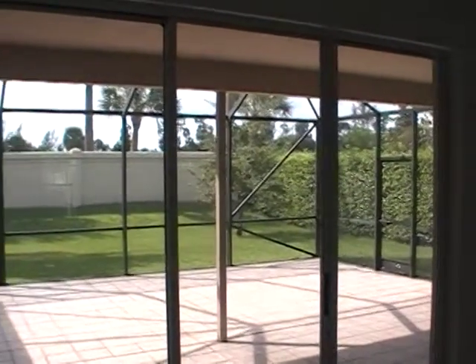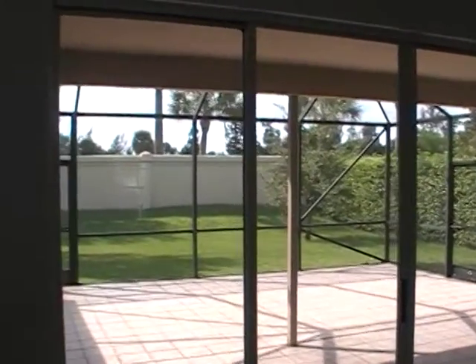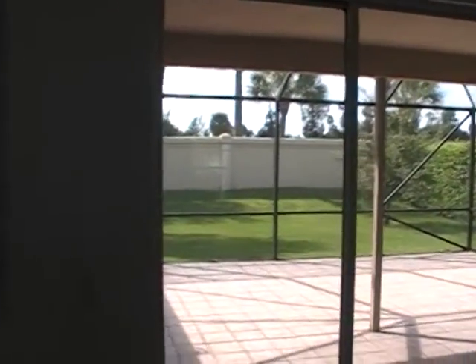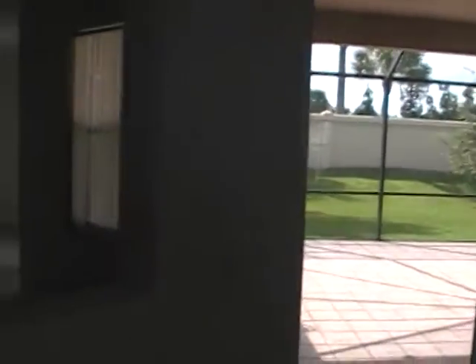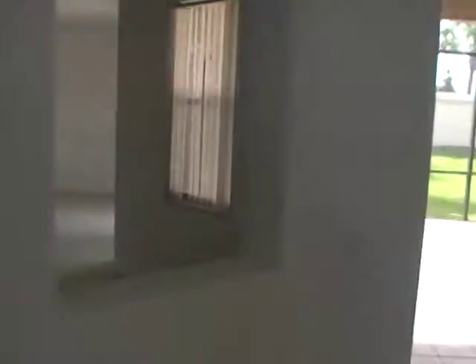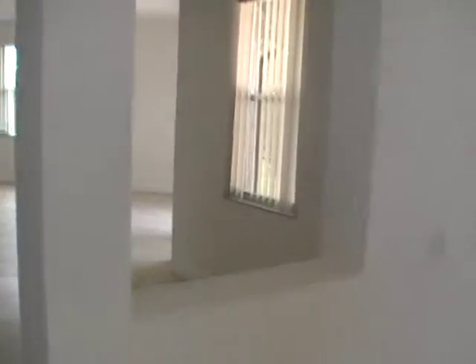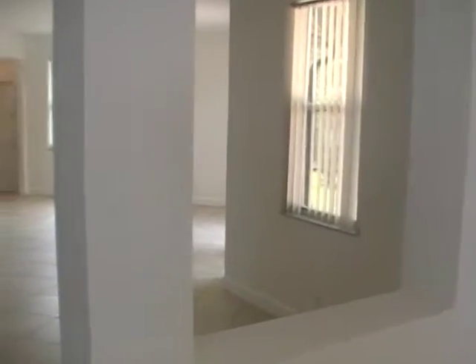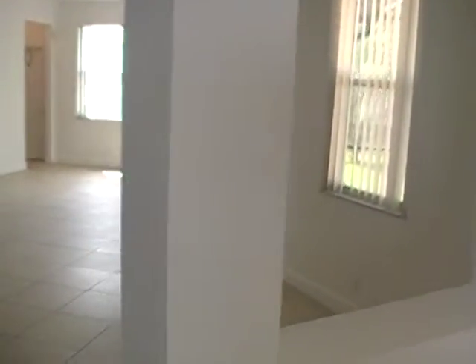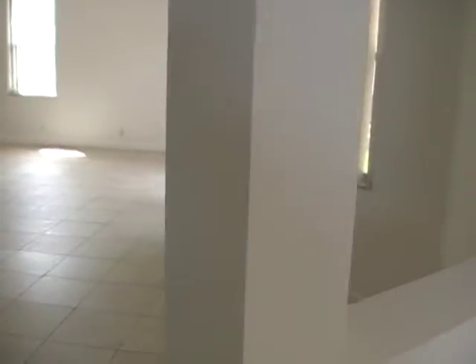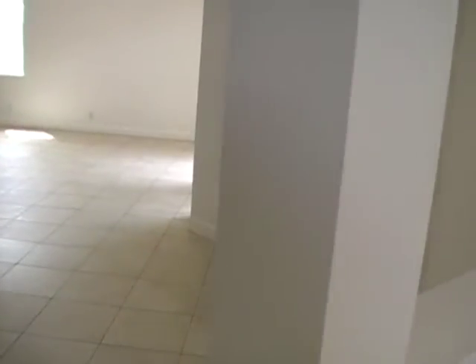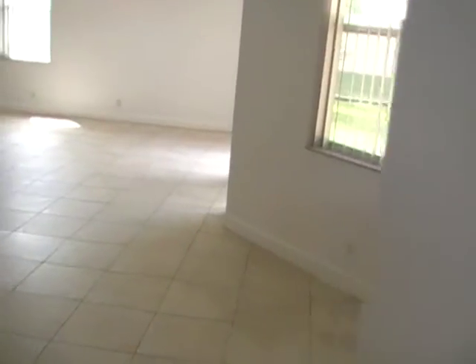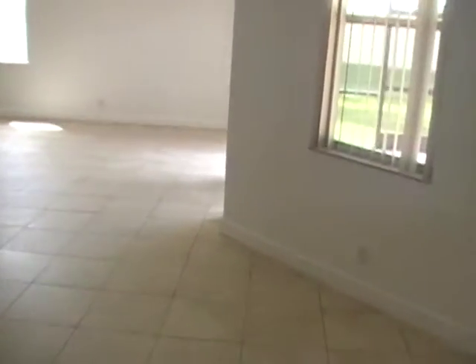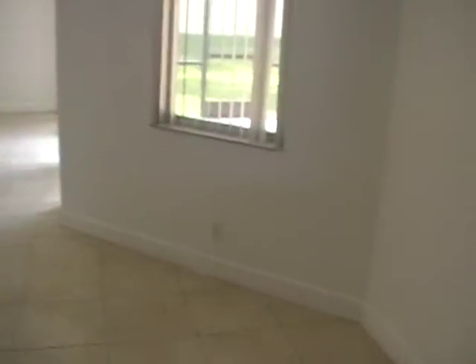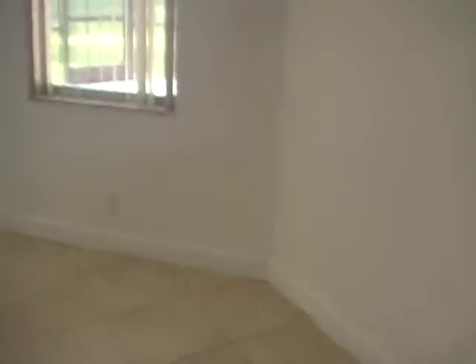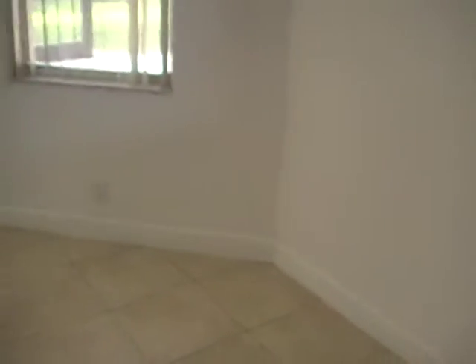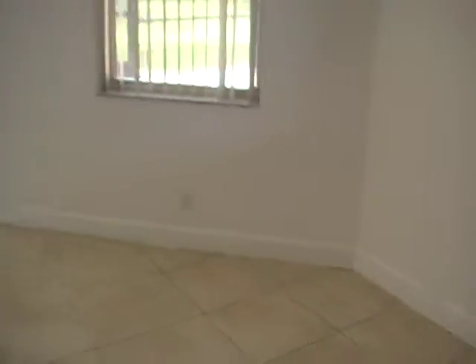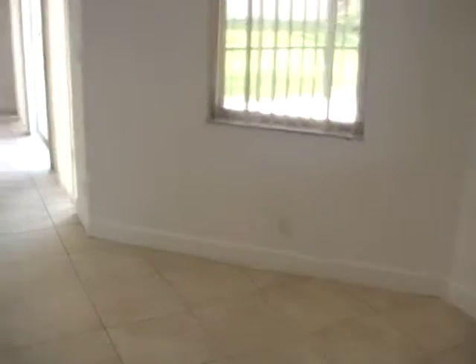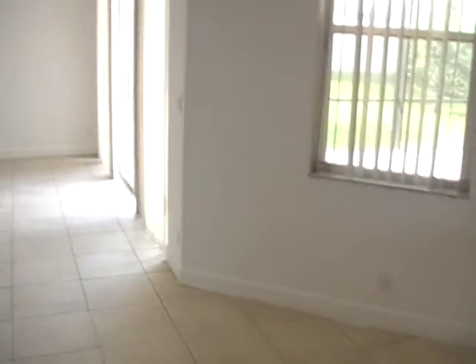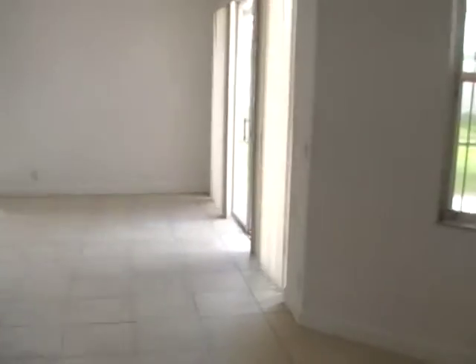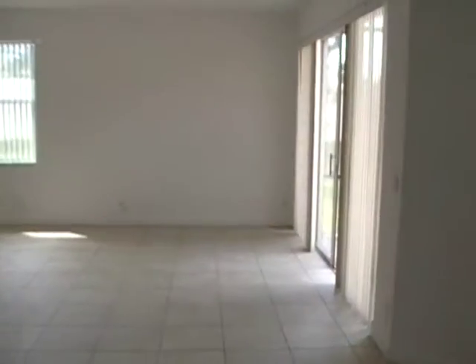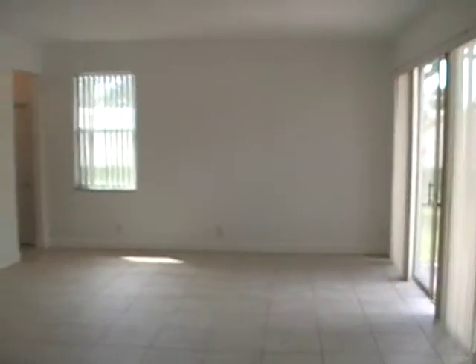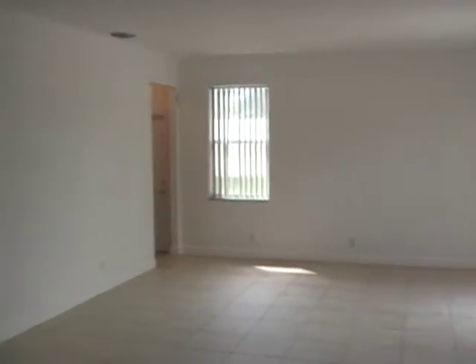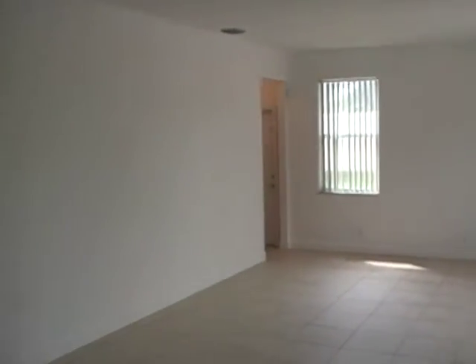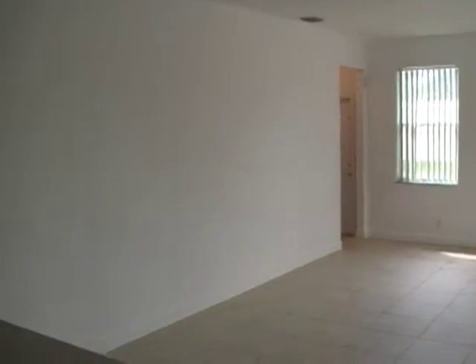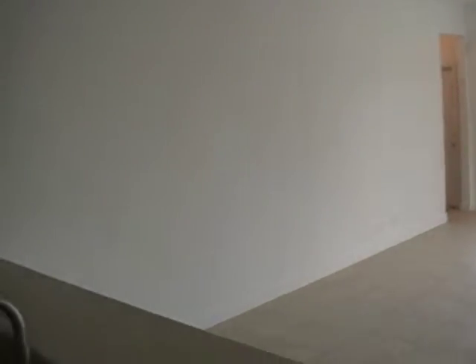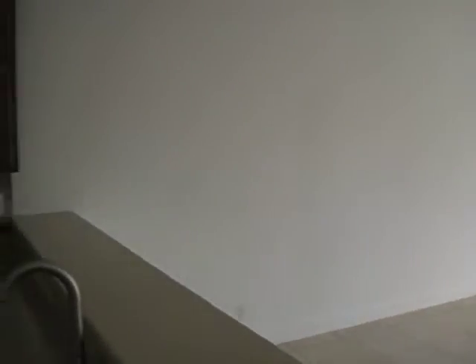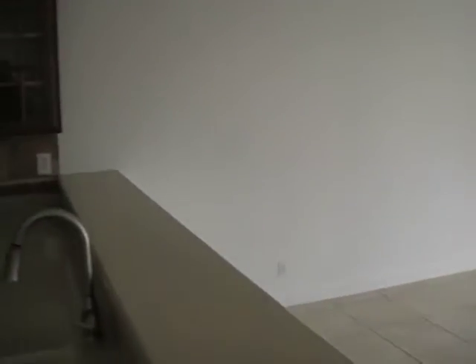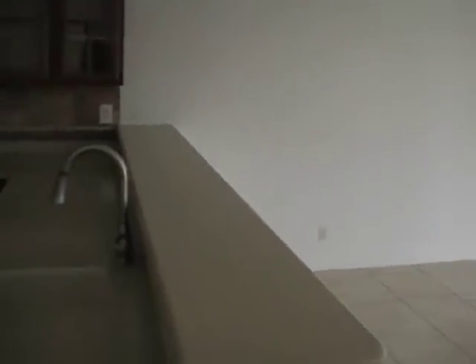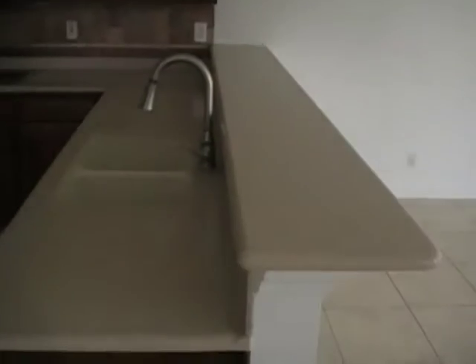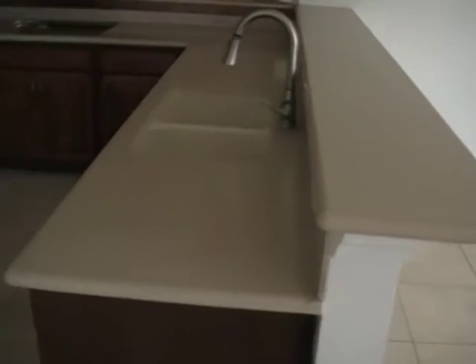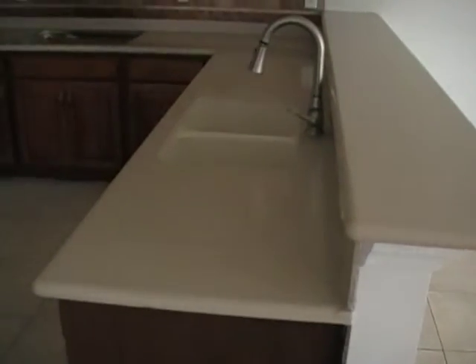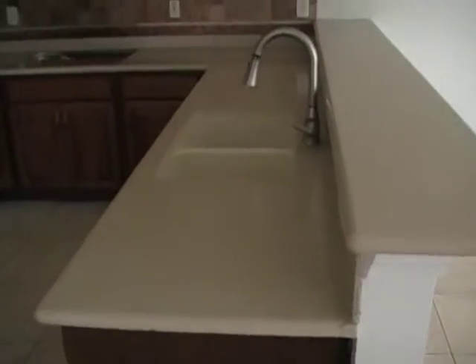Here are the sliders leading to the covered patio — it's also screened in. The house does have a 3 car garage. You have the living area, and then you have the kitchen.